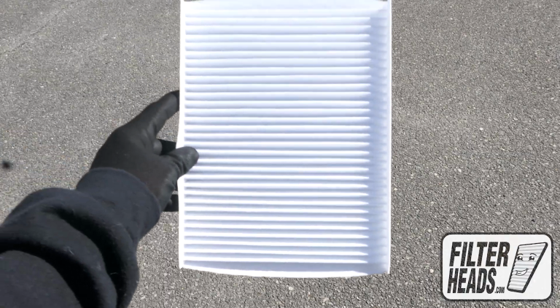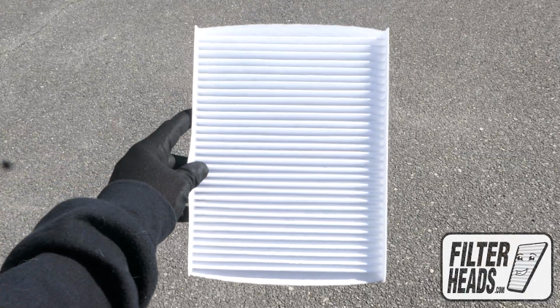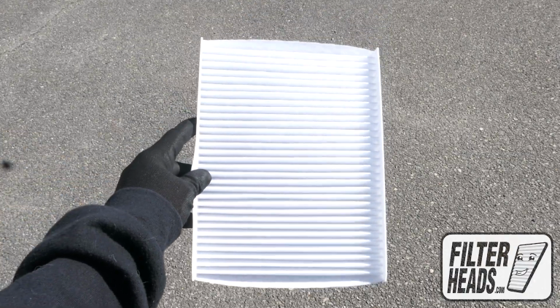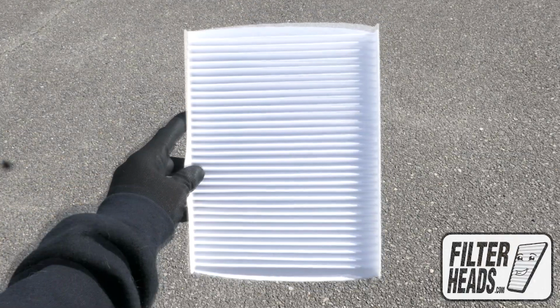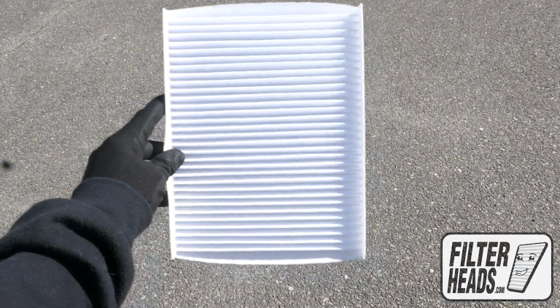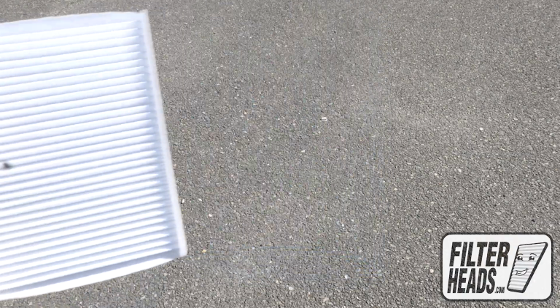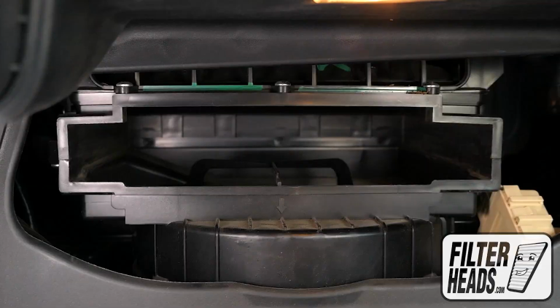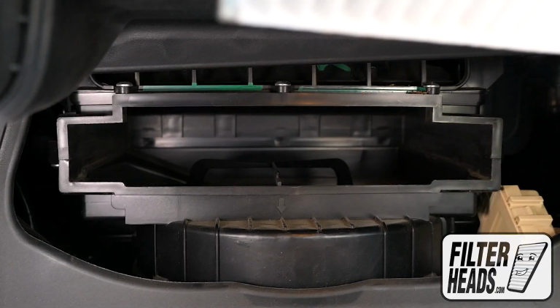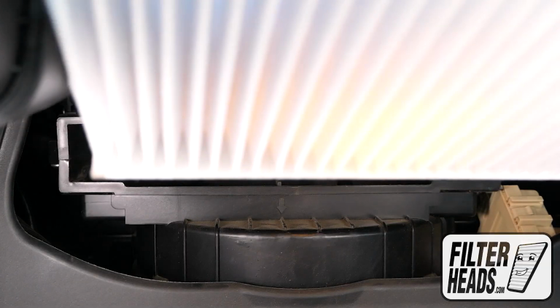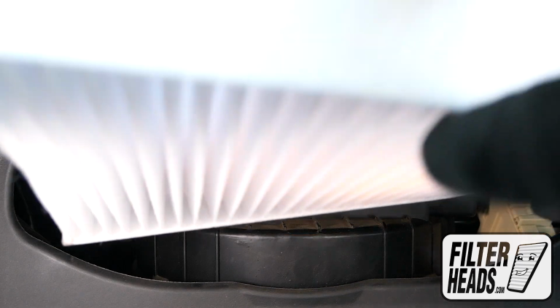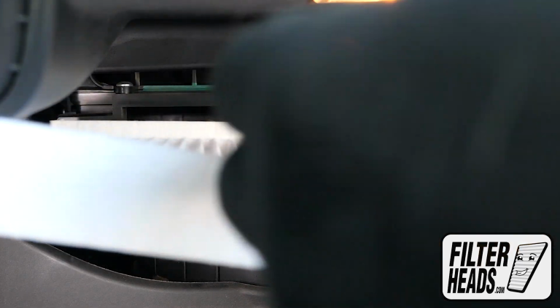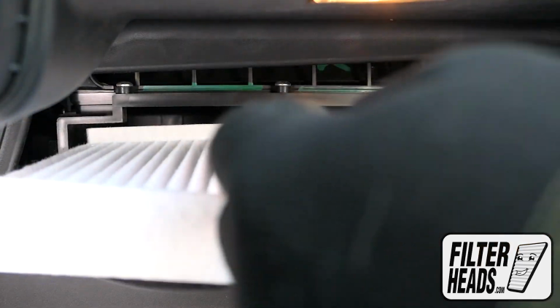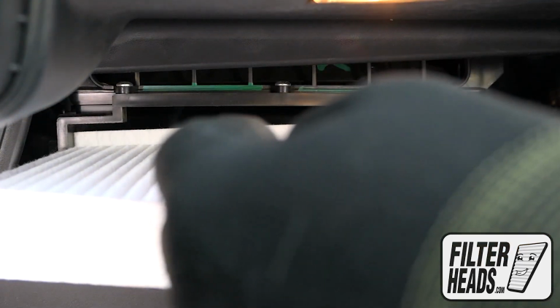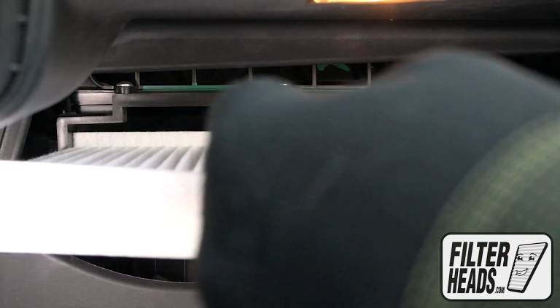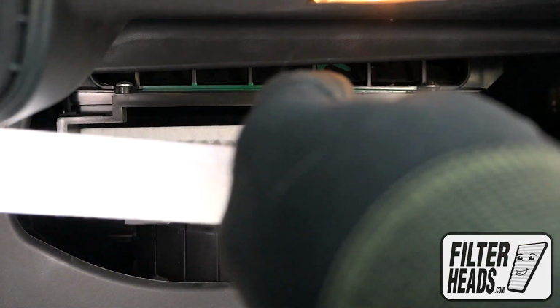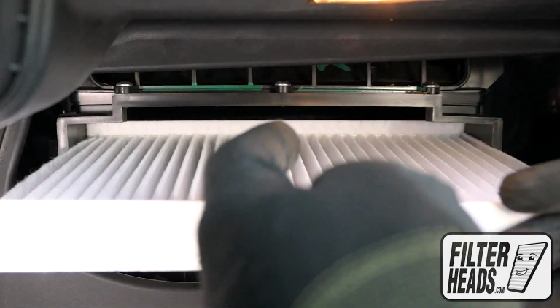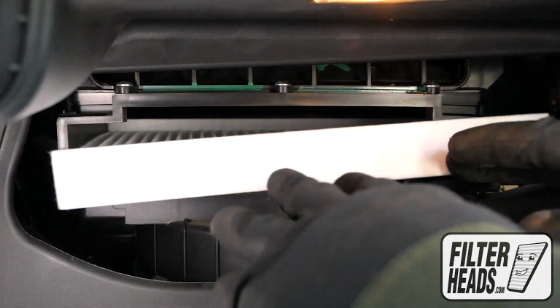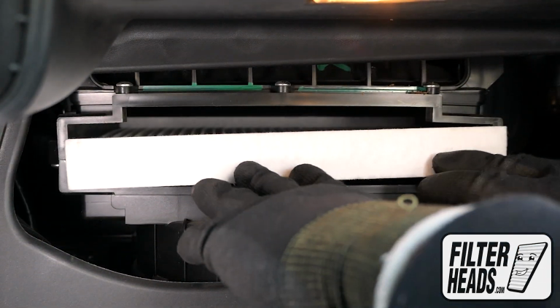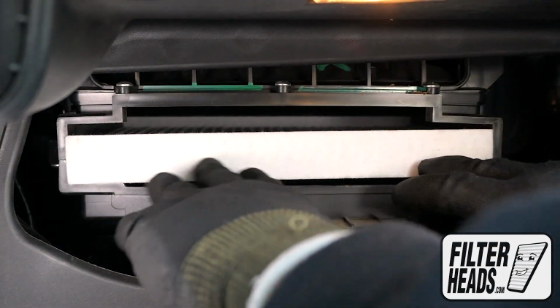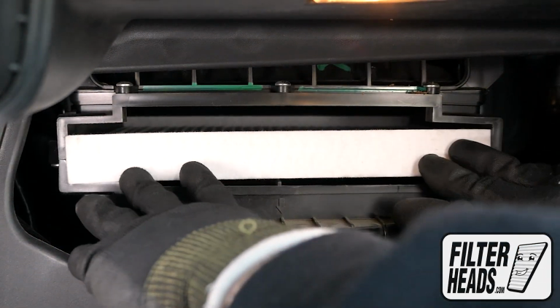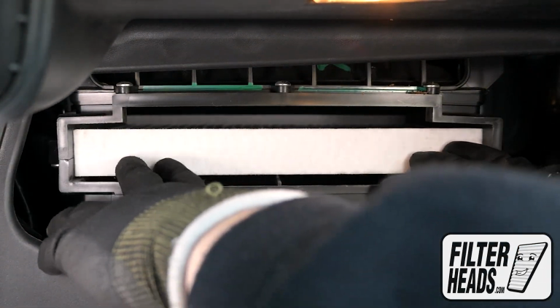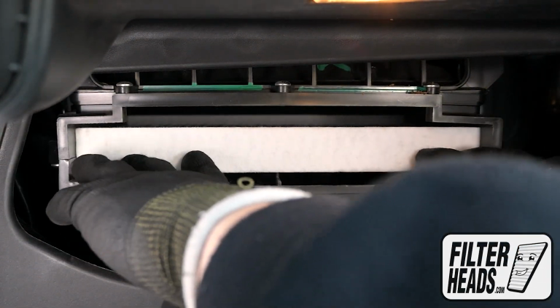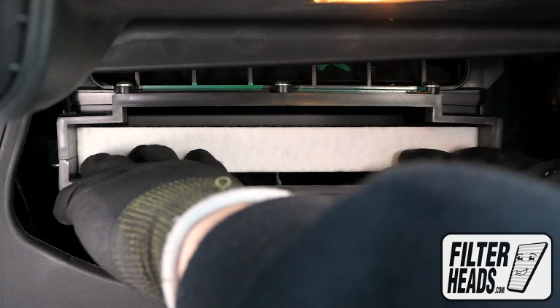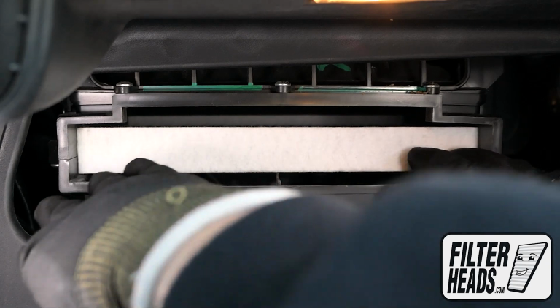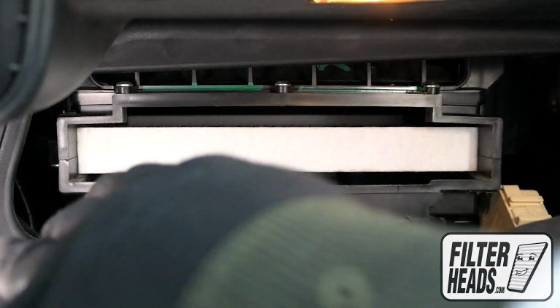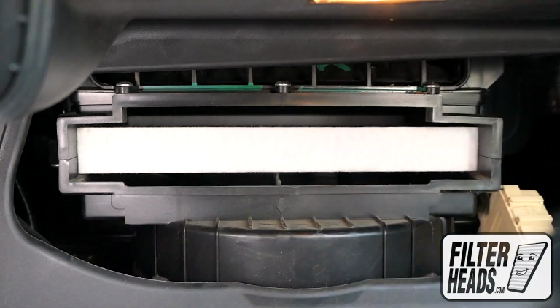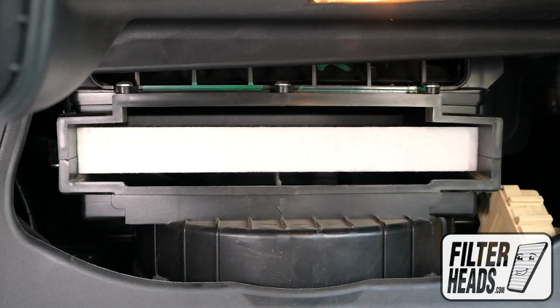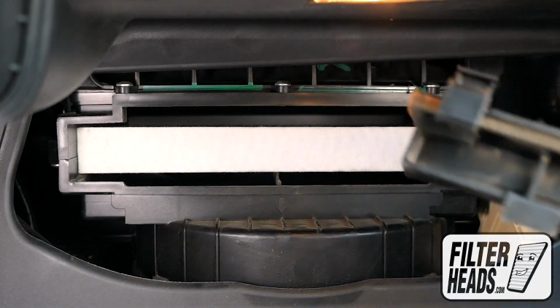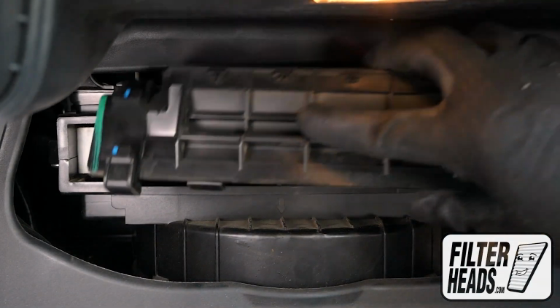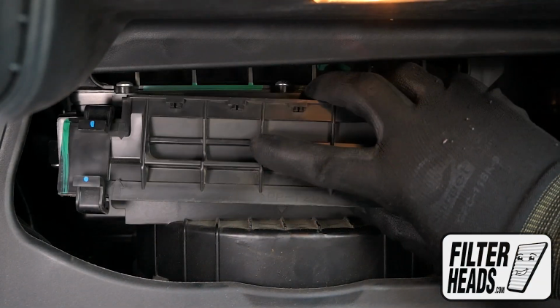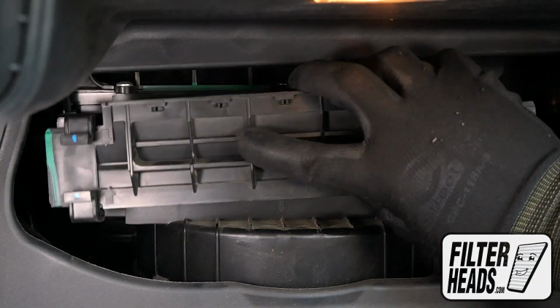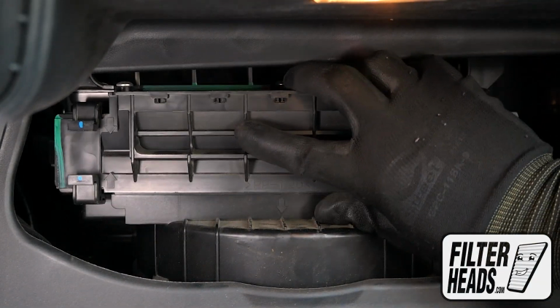Install your new AQ1255 filter into the housing with its airflow indicating arrow pointing down, then reinstall the housing cover.